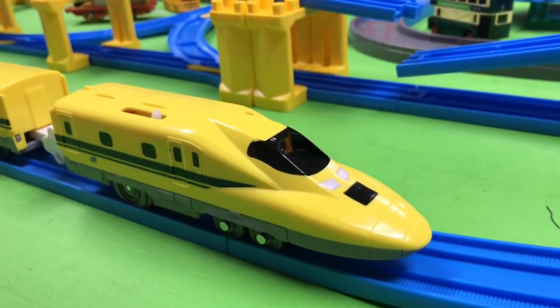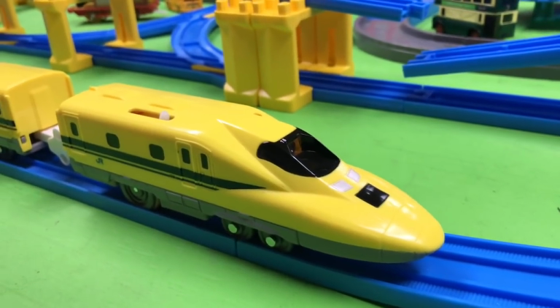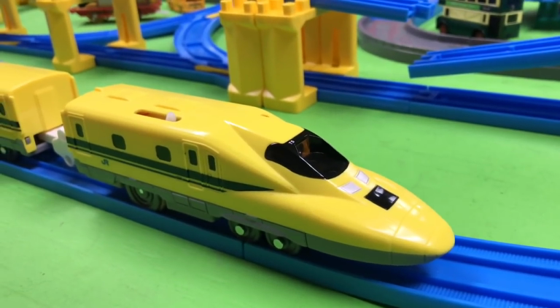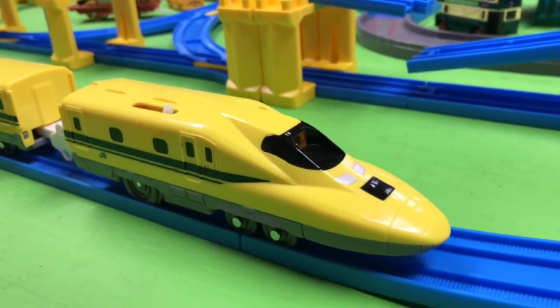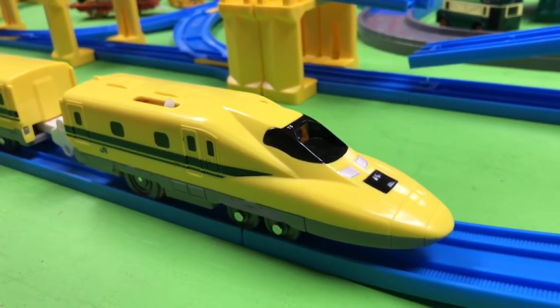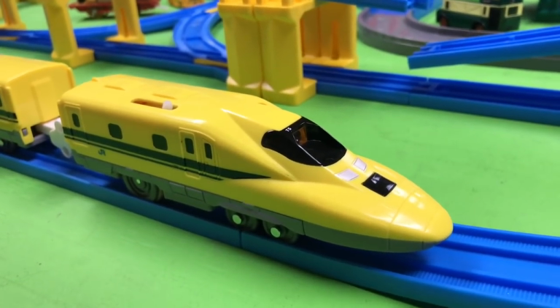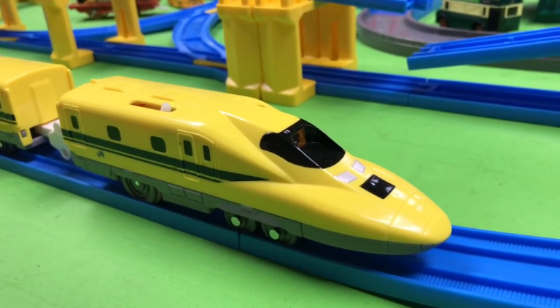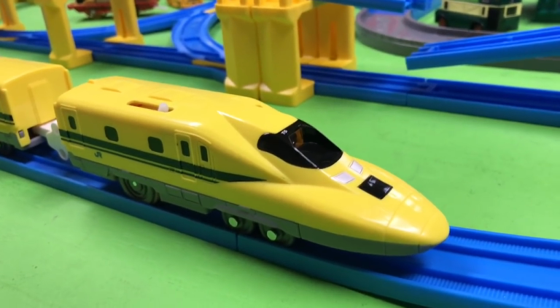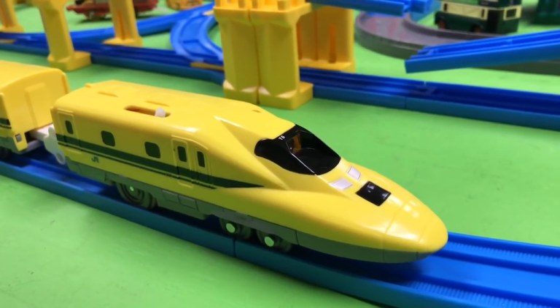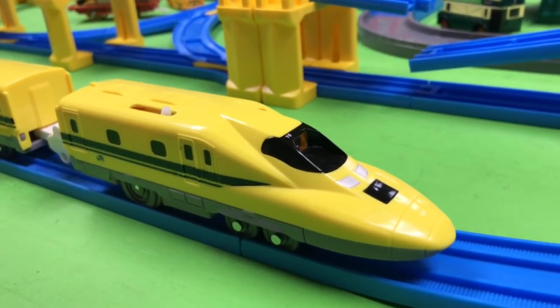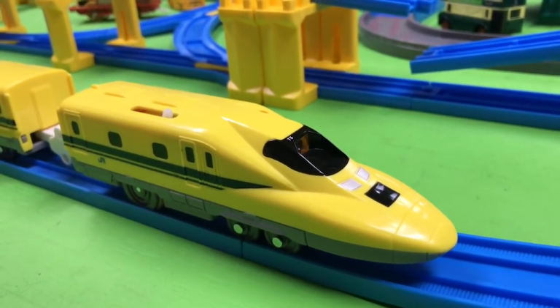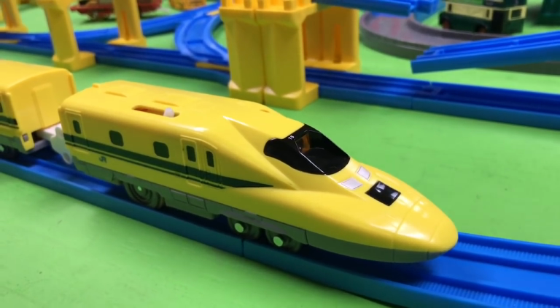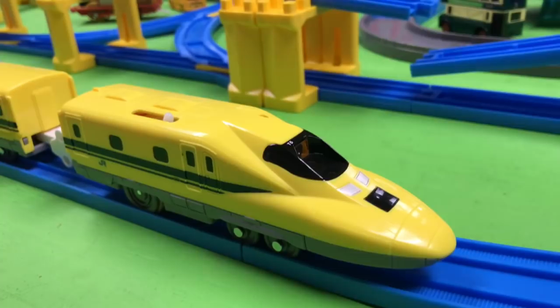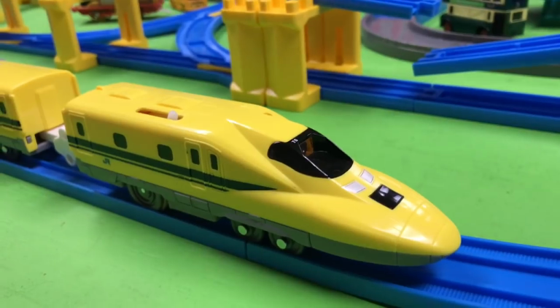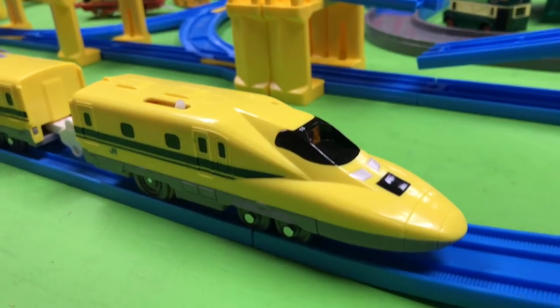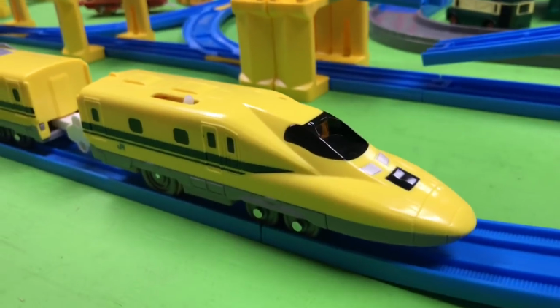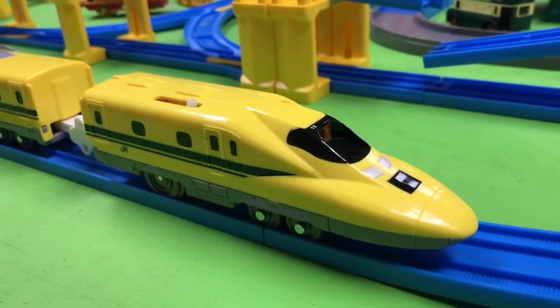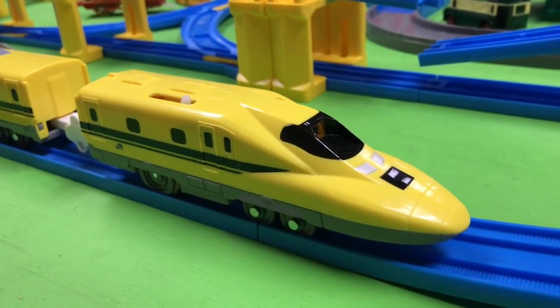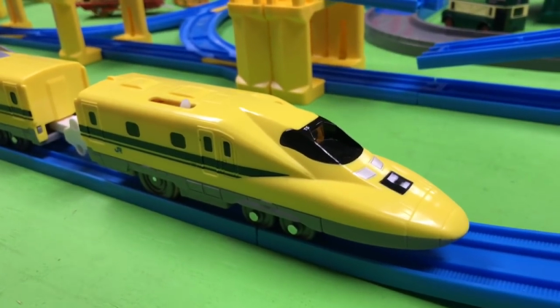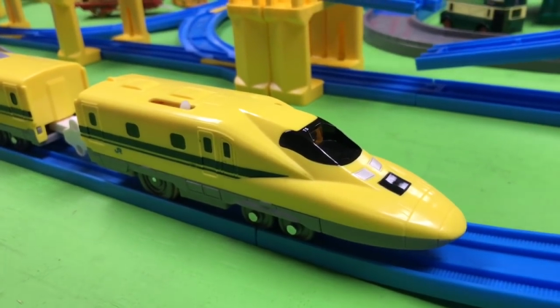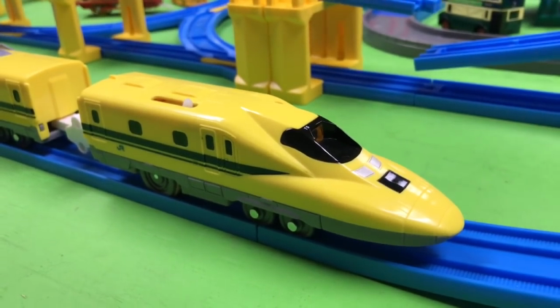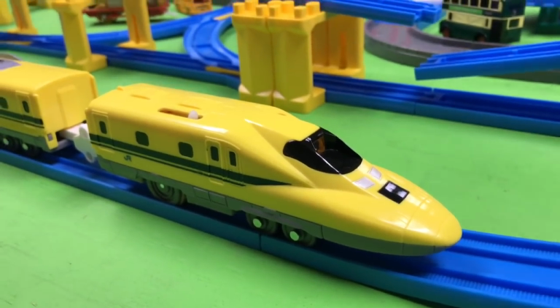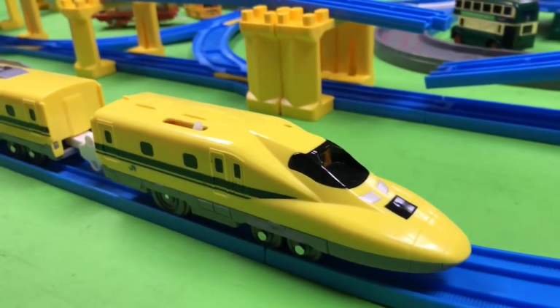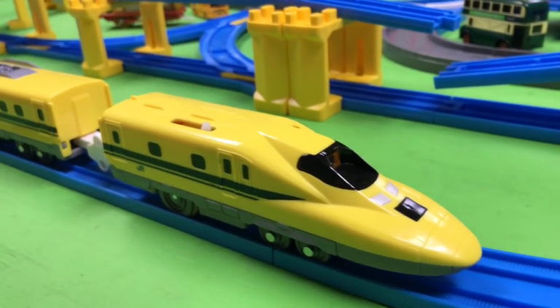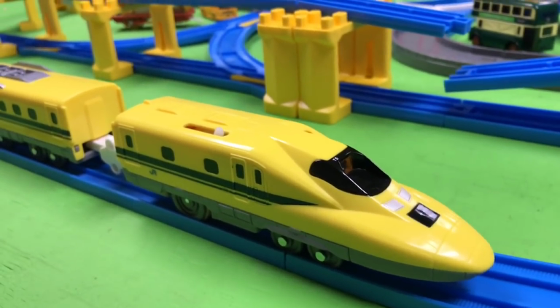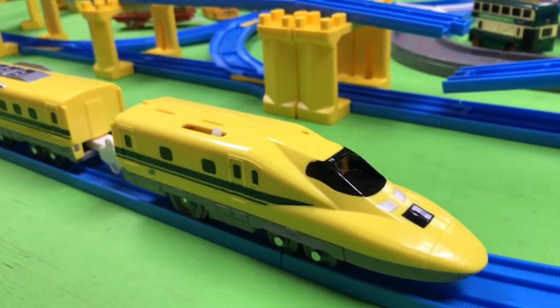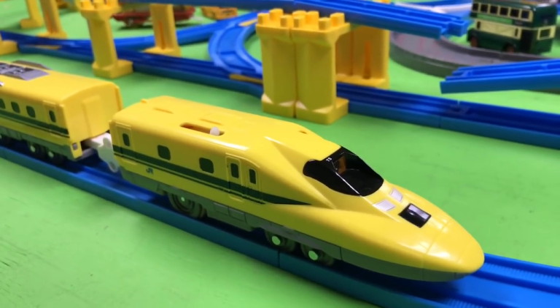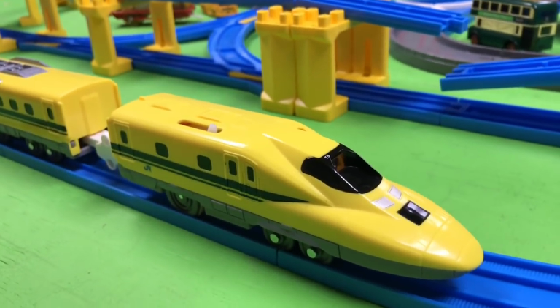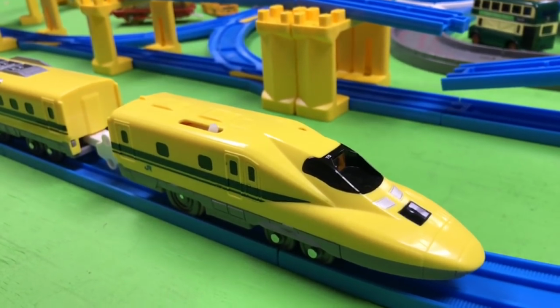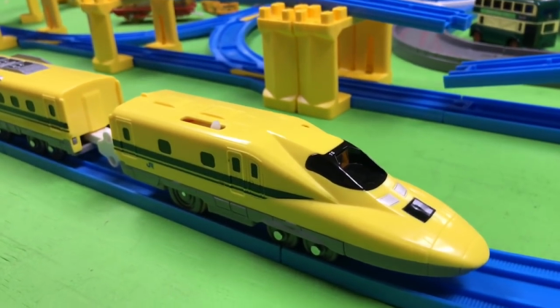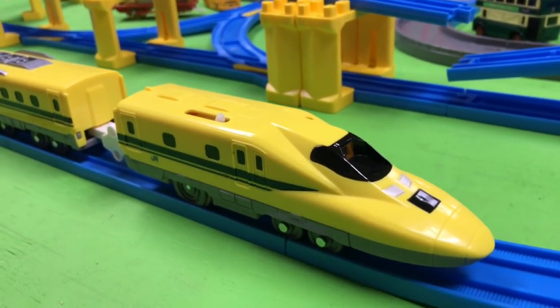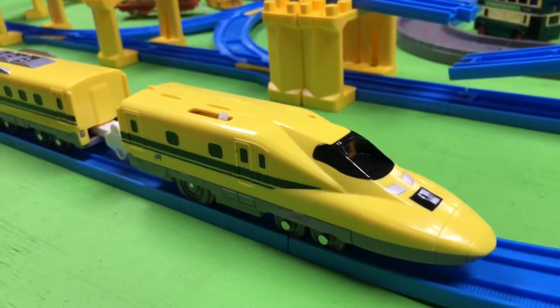I spent about three hours trying to program this thing. Hey, it's Trains Are Fun, and in this video we're going to be opening a box we got in the mail.